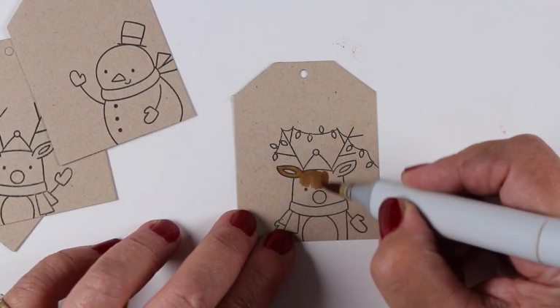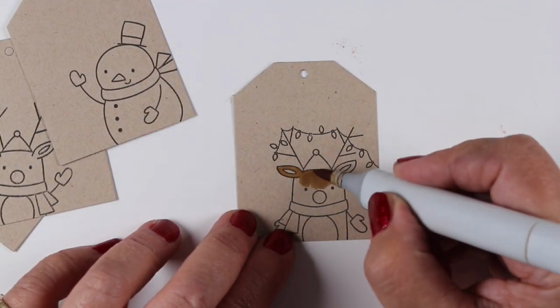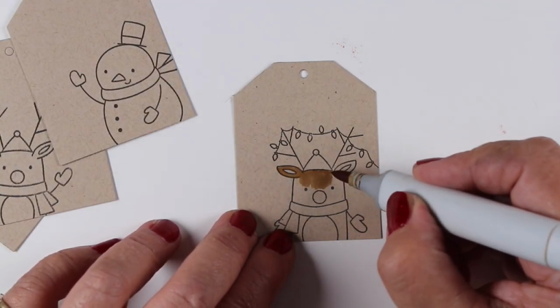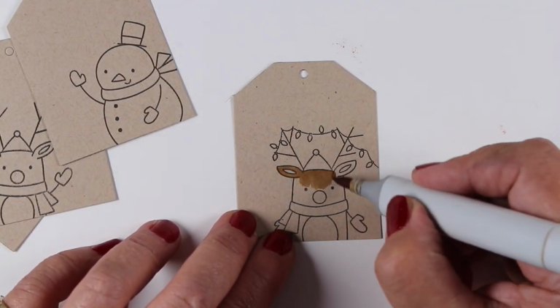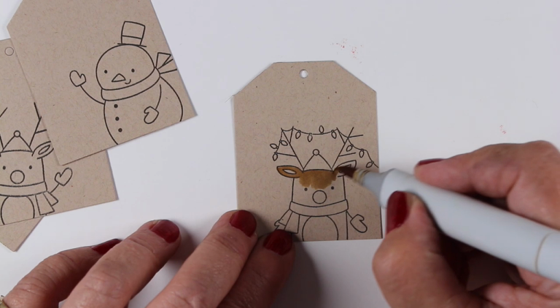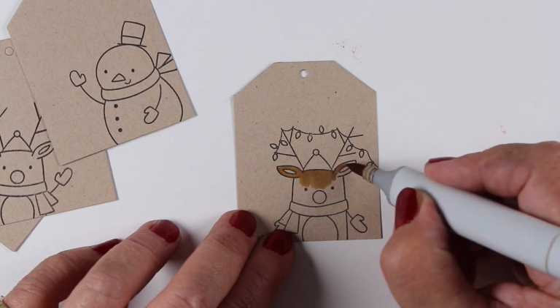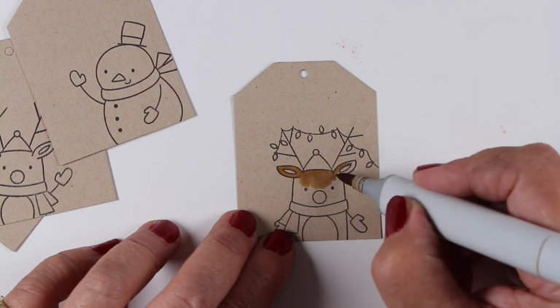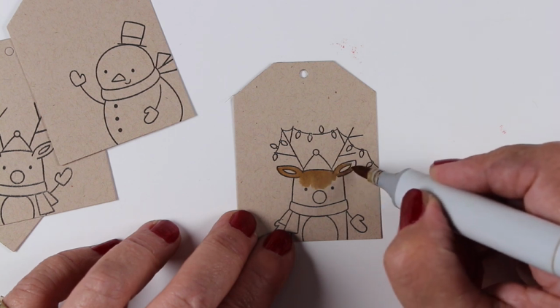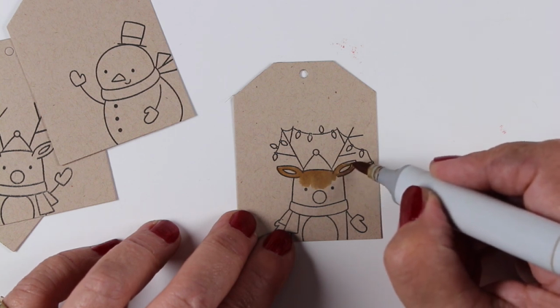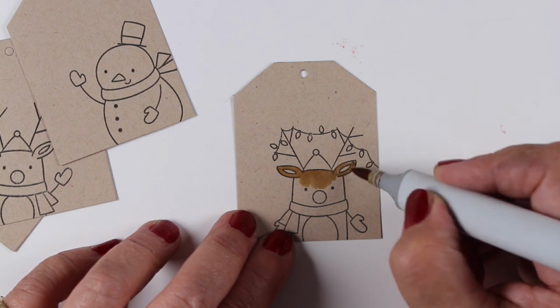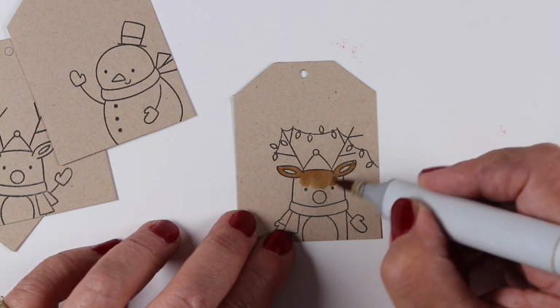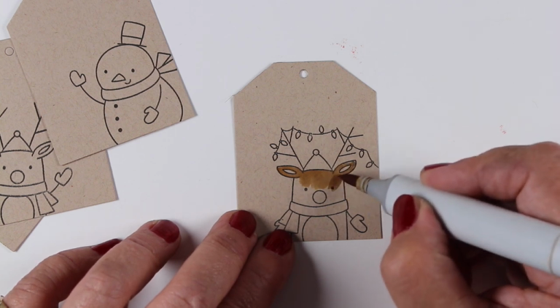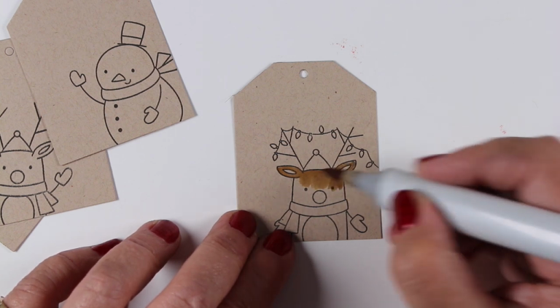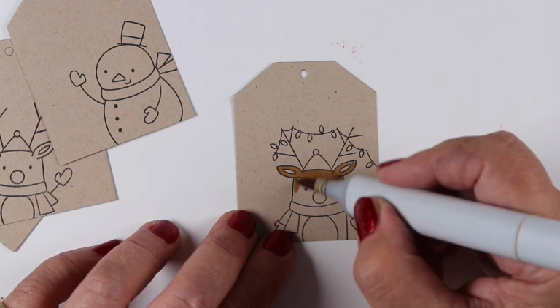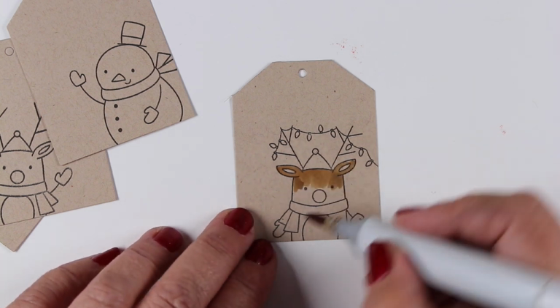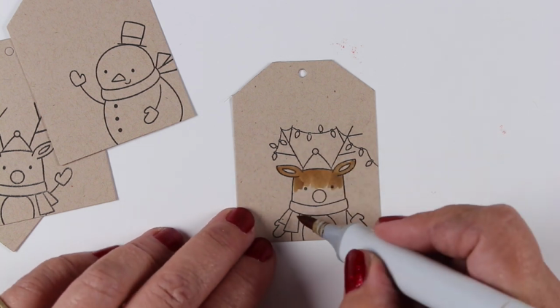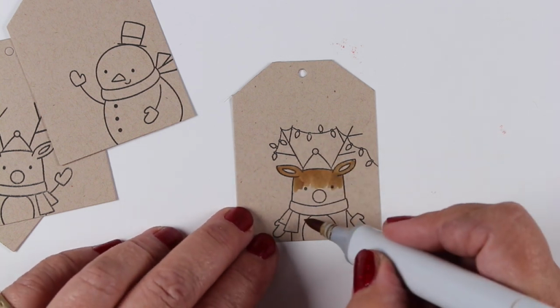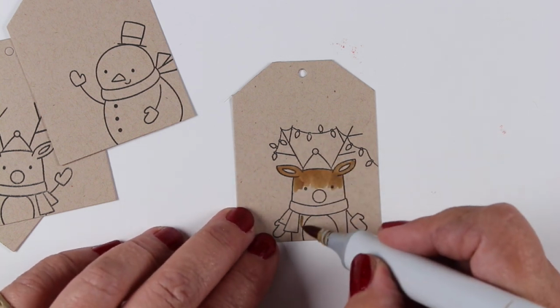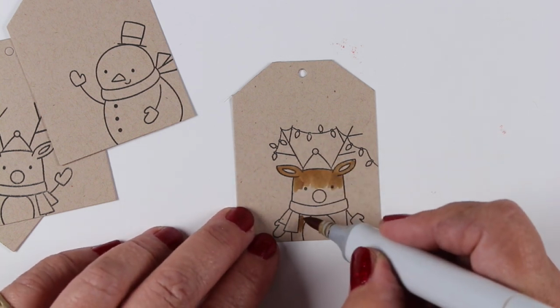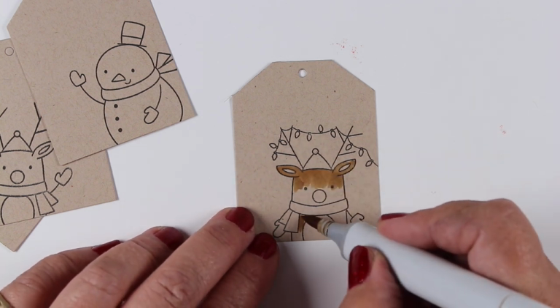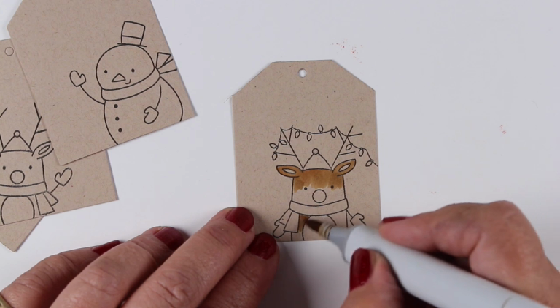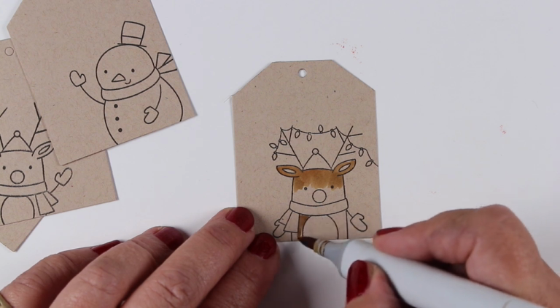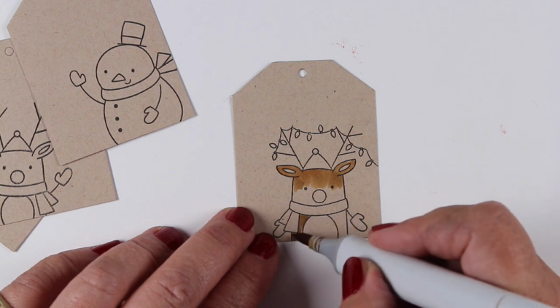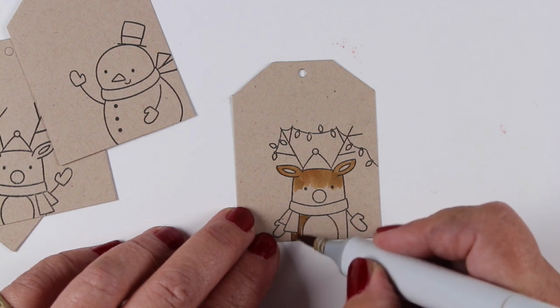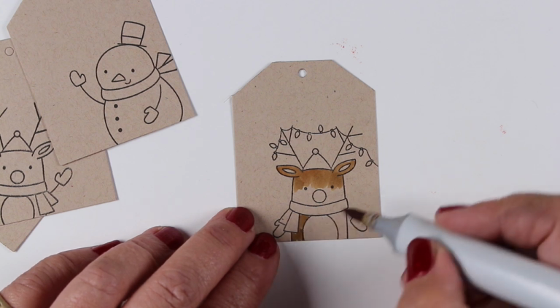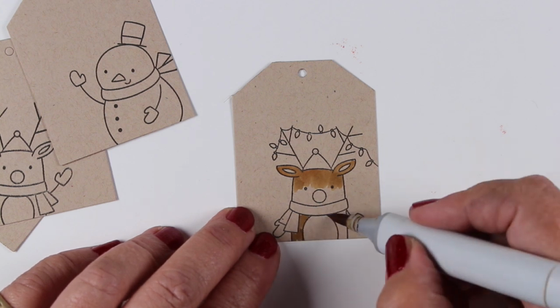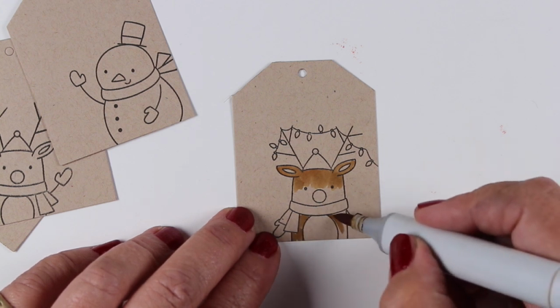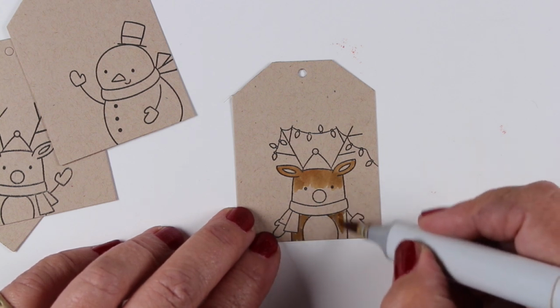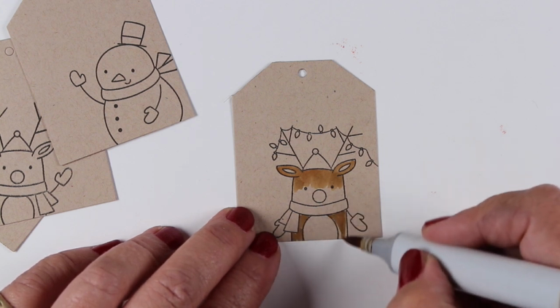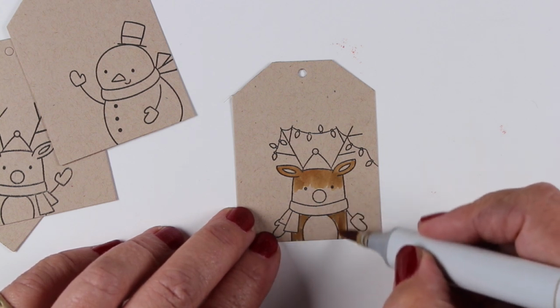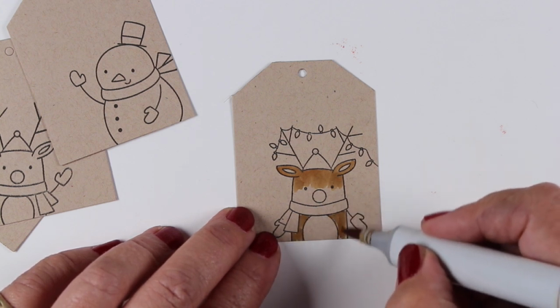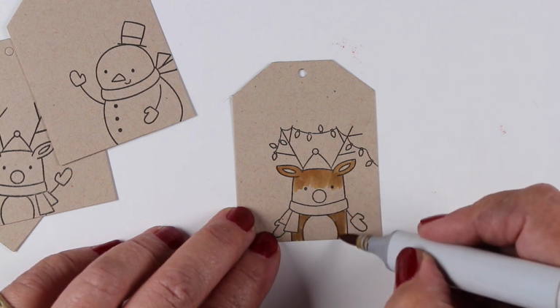I've die cut the shipping tags from Ellen Hudson out of some Neenah Desert Storm cardstock, and I'm just going to do some simple coloring on these.